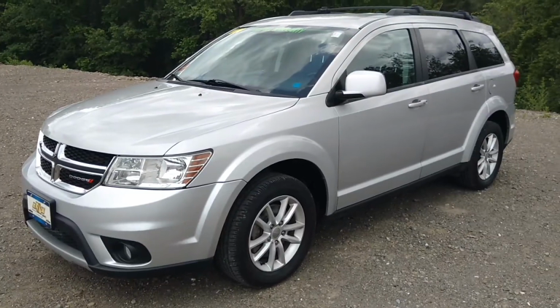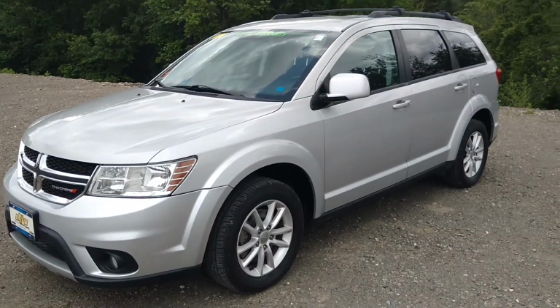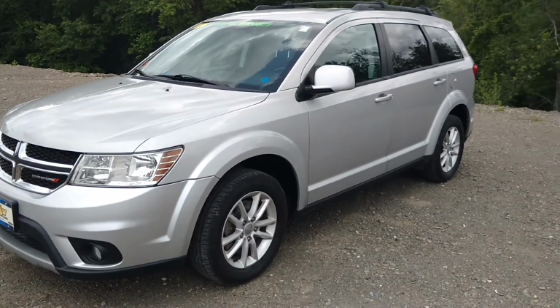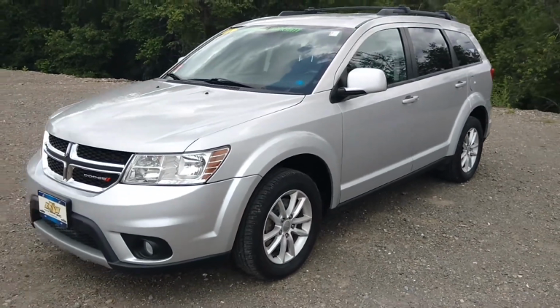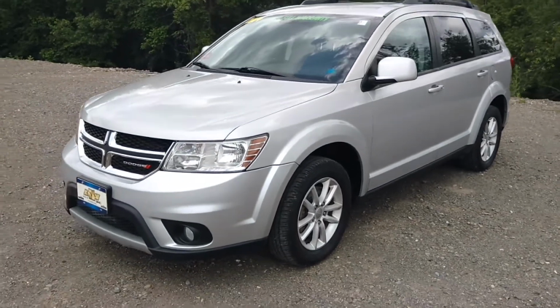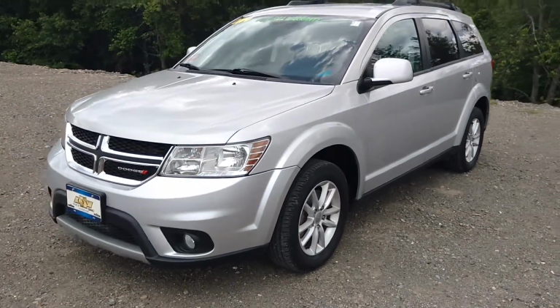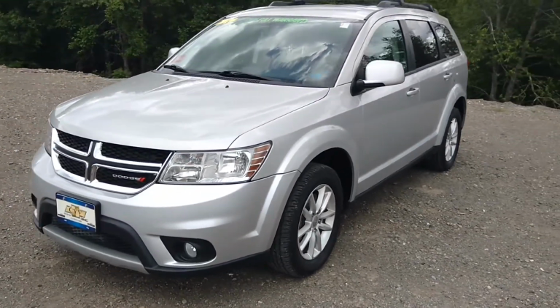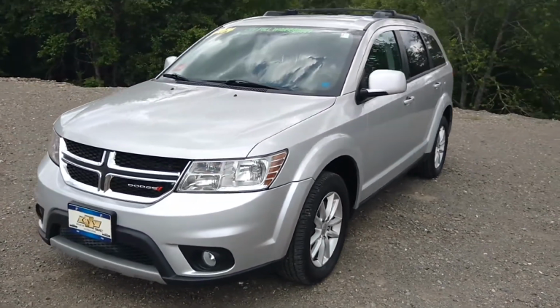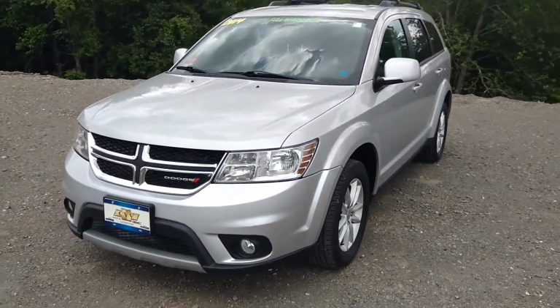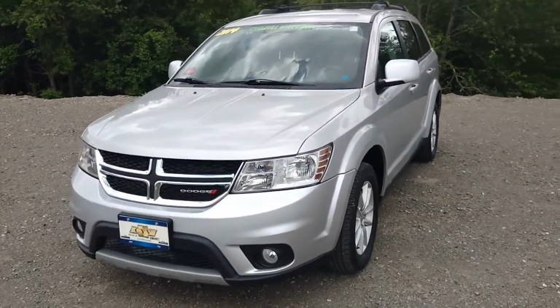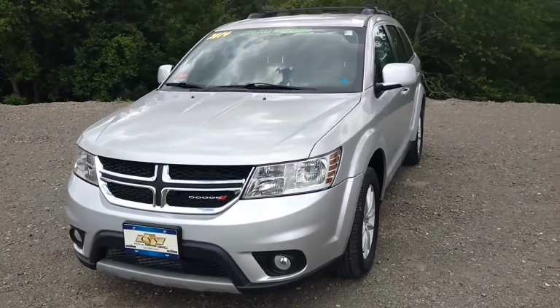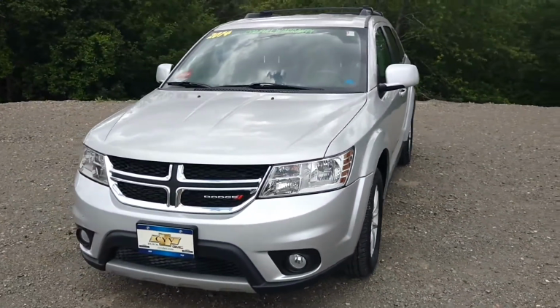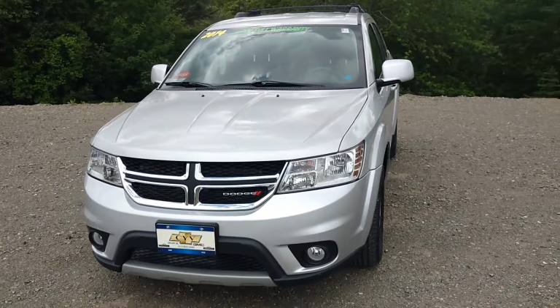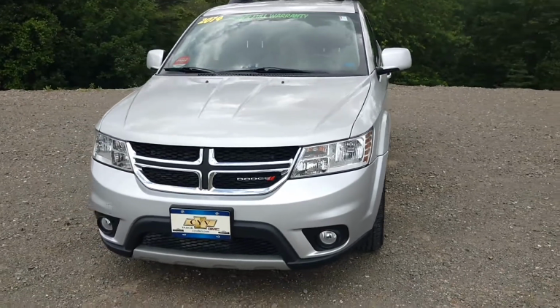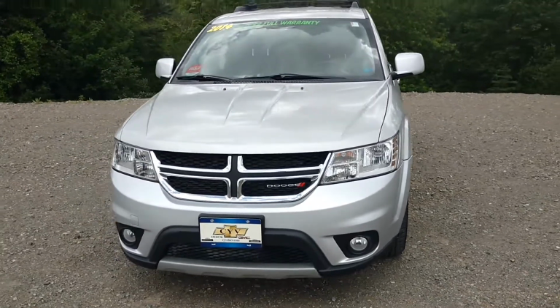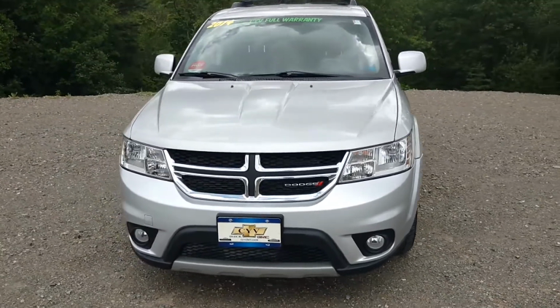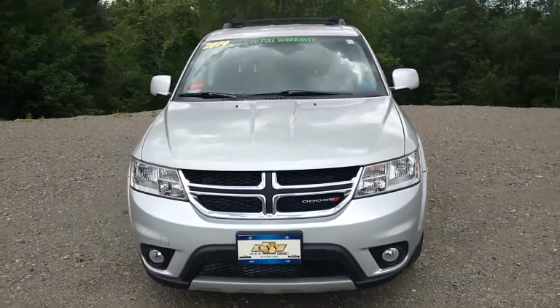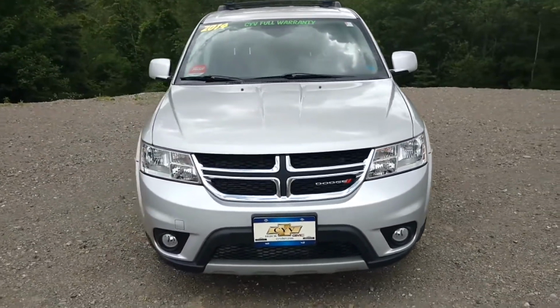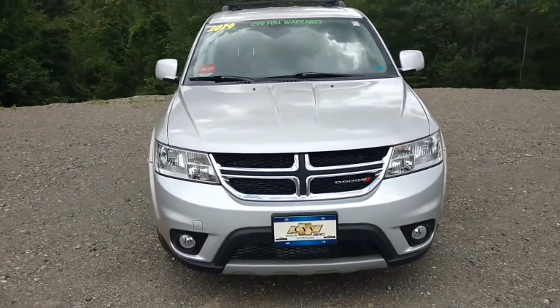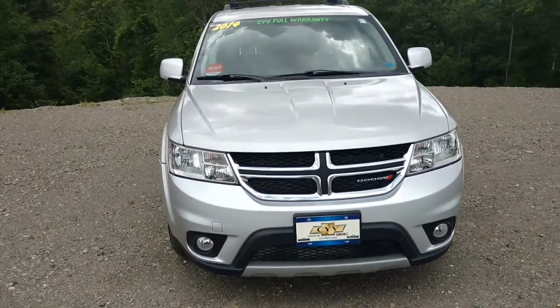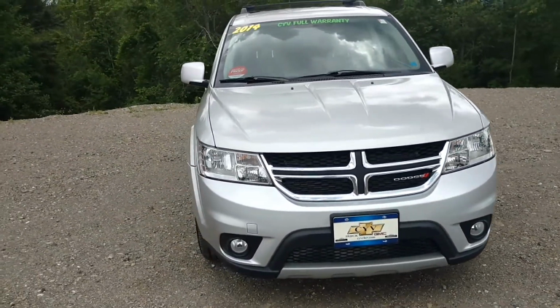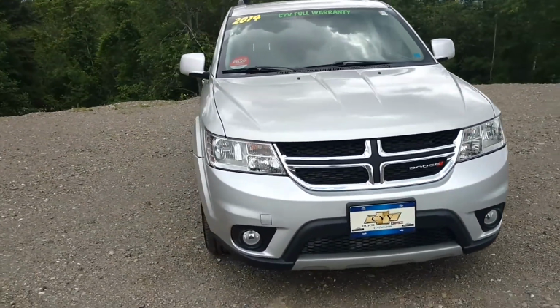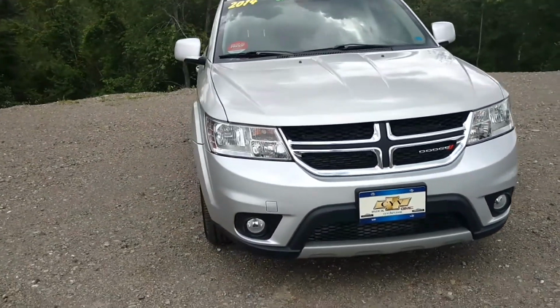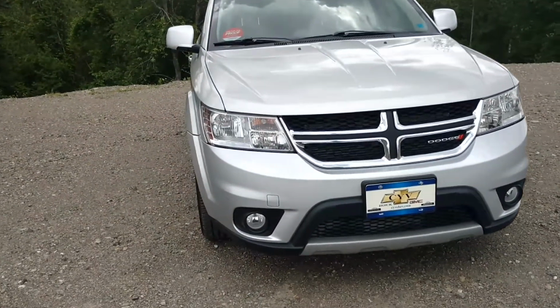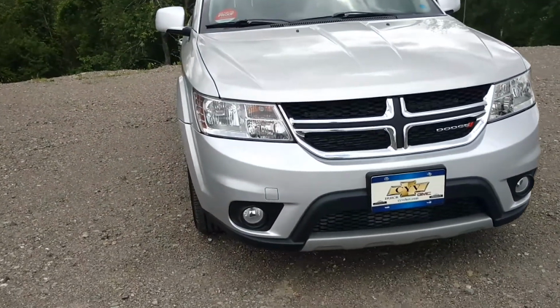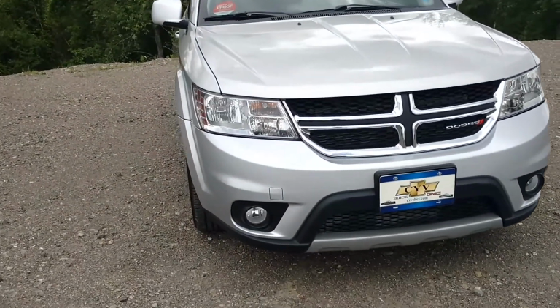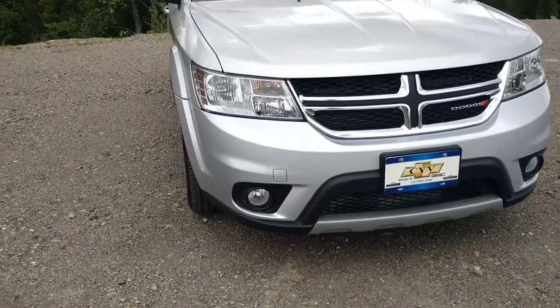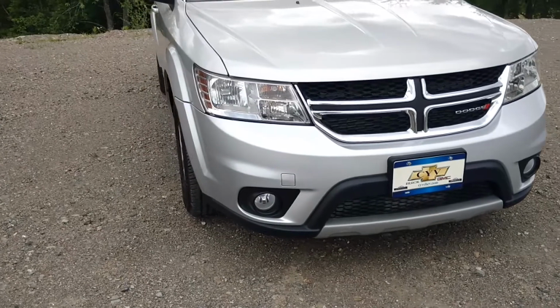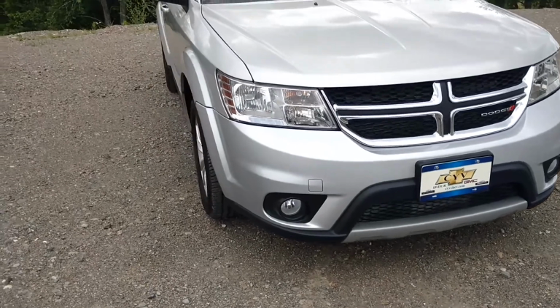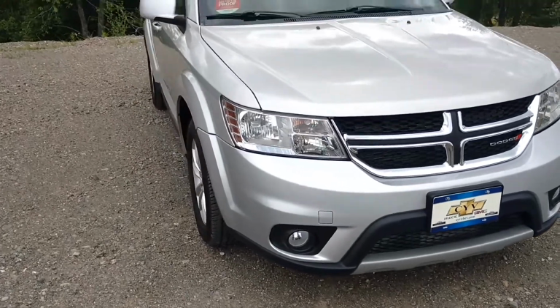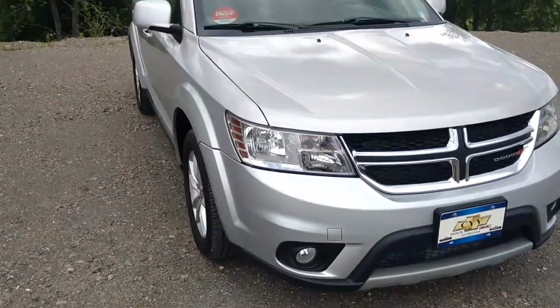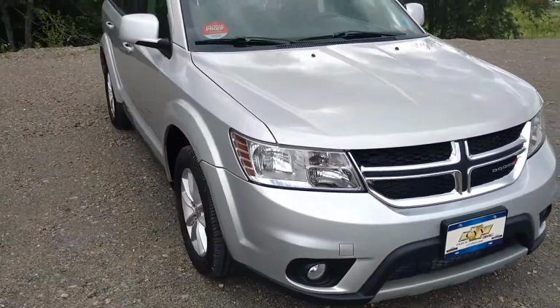Hello, it's John McKenzie. I'm going to show you today my 2014 Dodge Journey SXT Front Wheel Drive. Nice fog lights up front. It is a six cylinder engine.